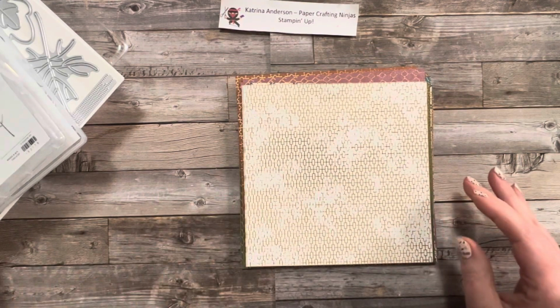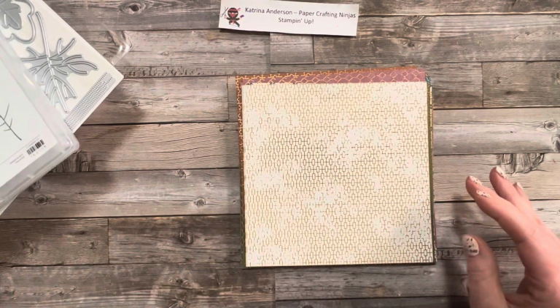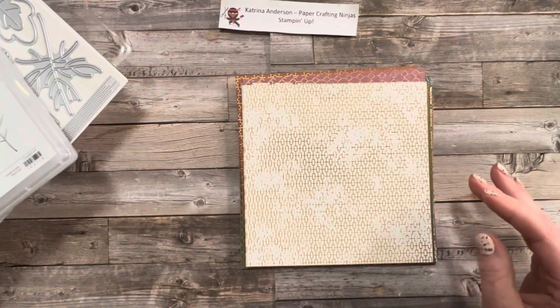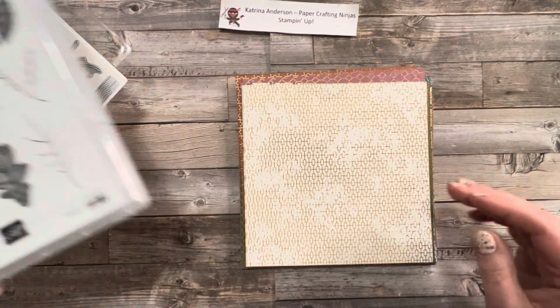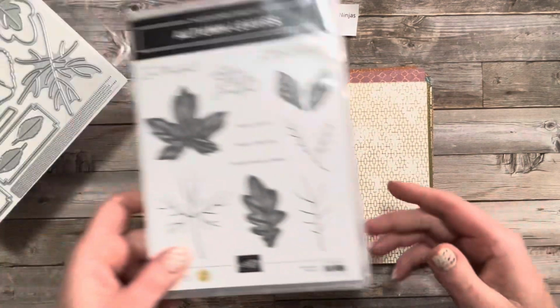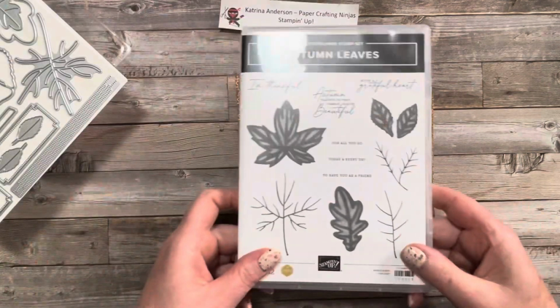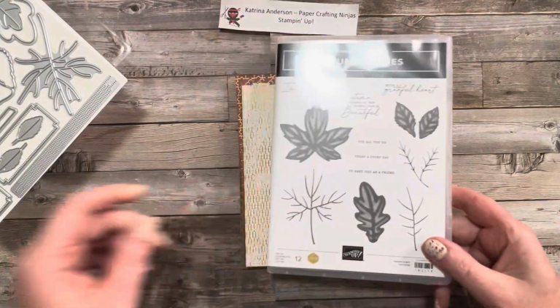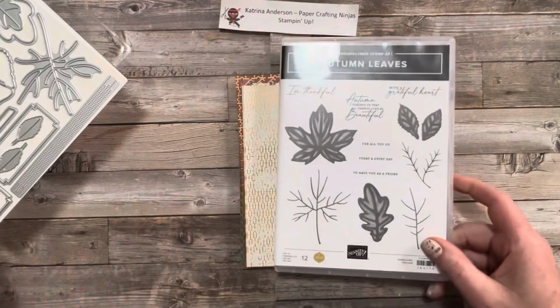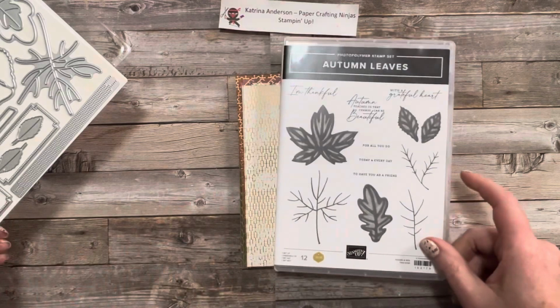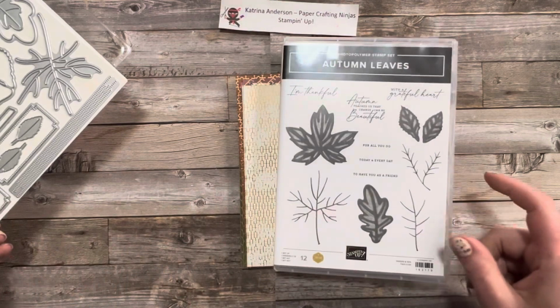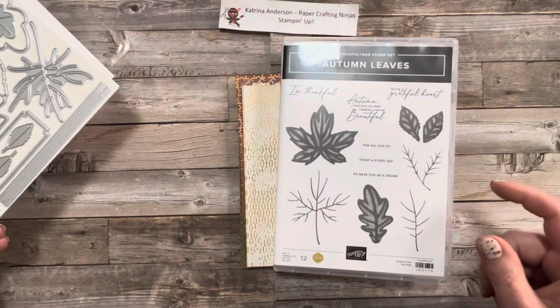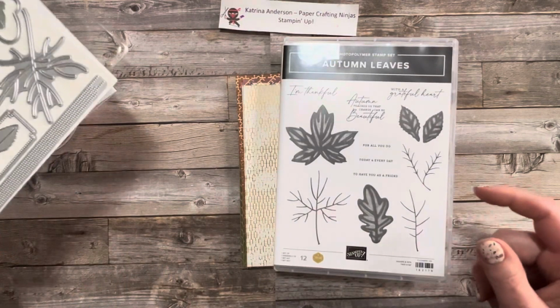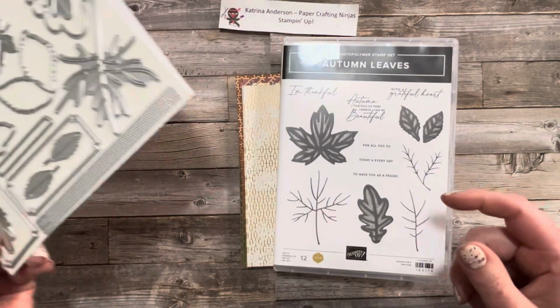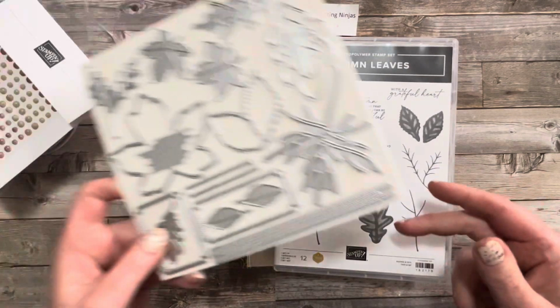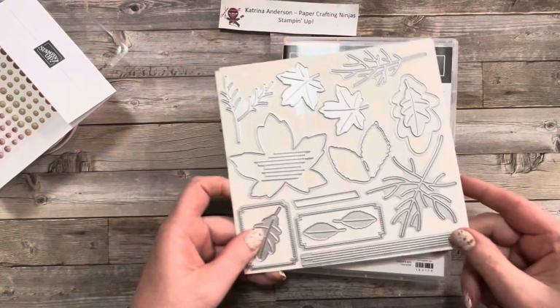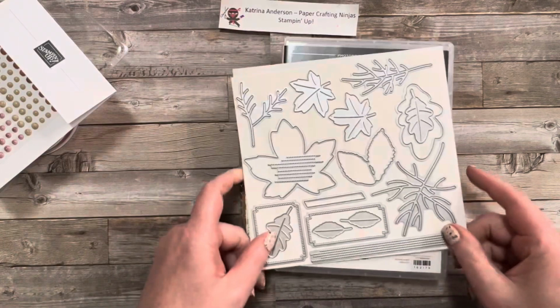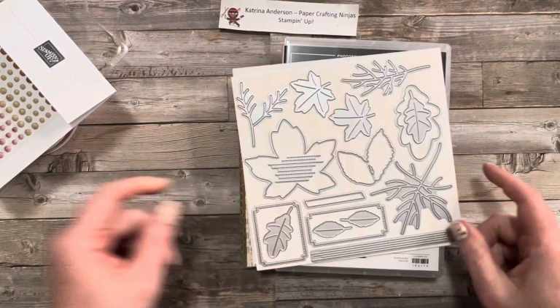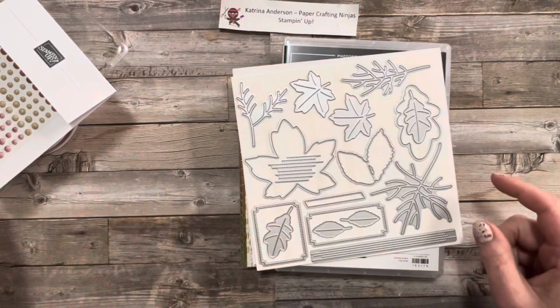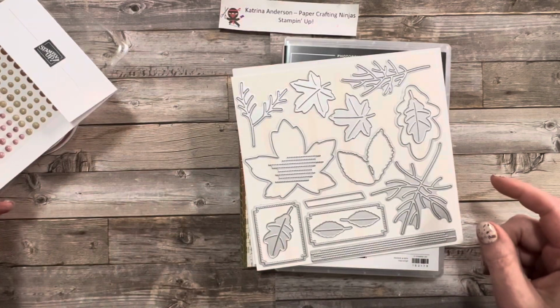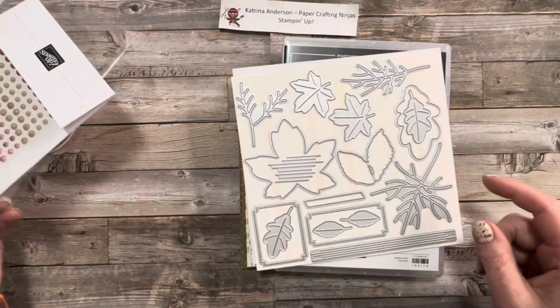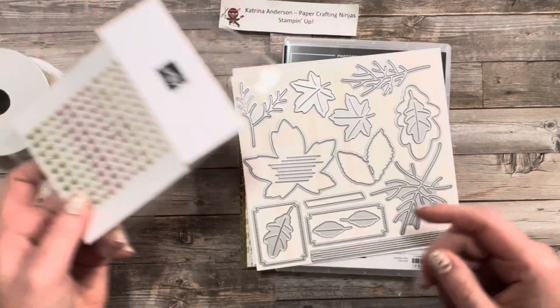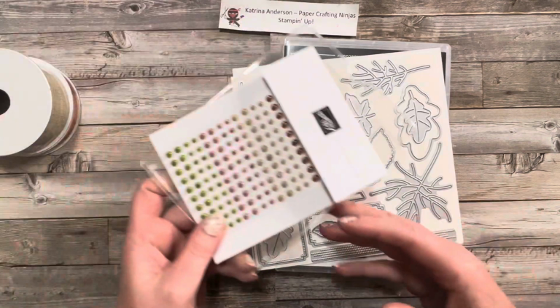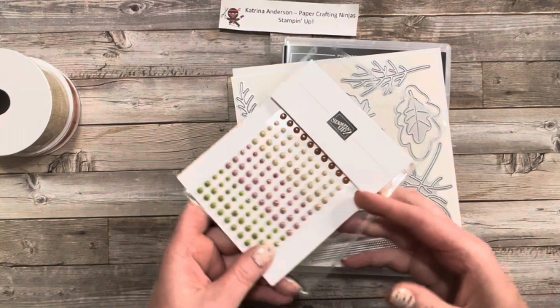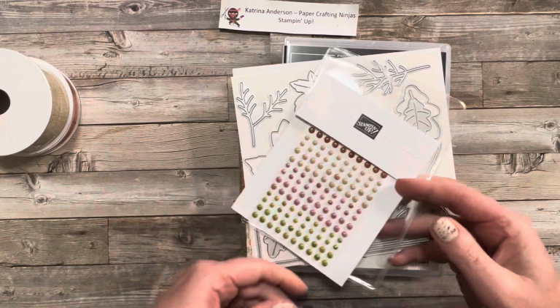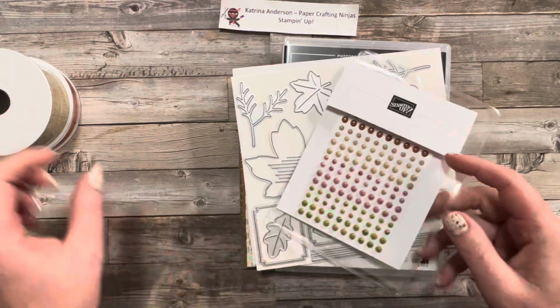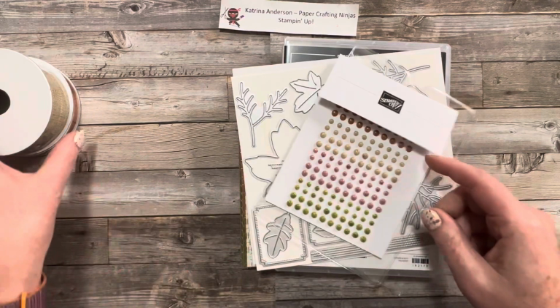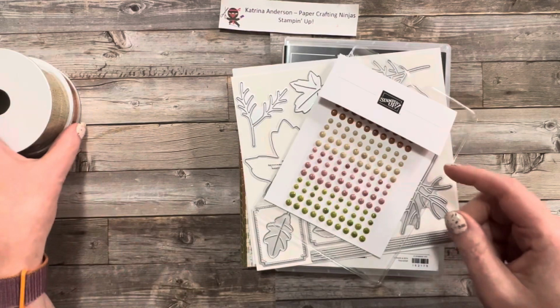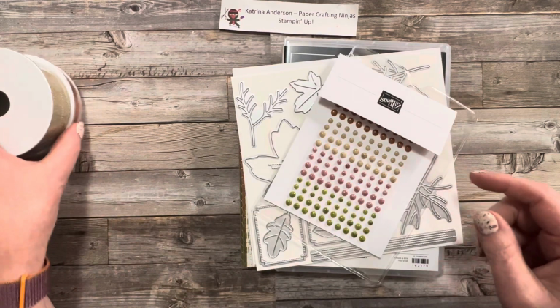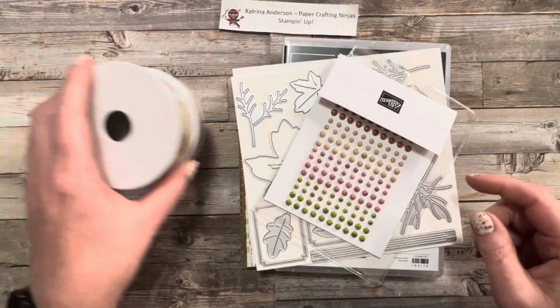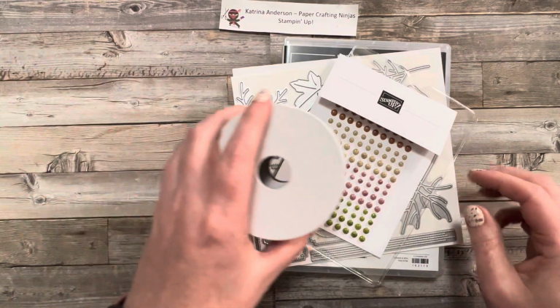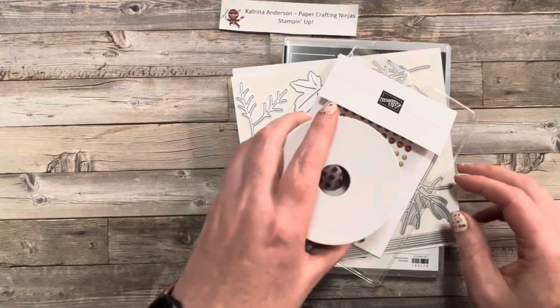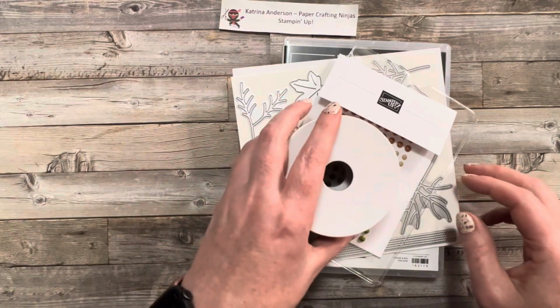And that is some of the products in the All About Autumn collection. That is on page 43 of the Stampin' Up! catalog.